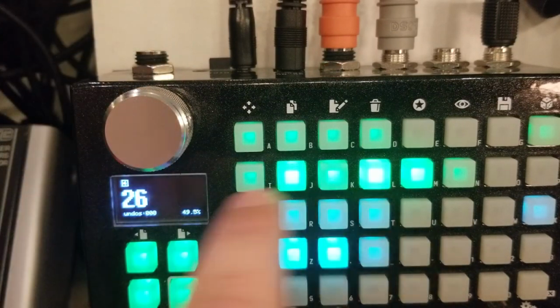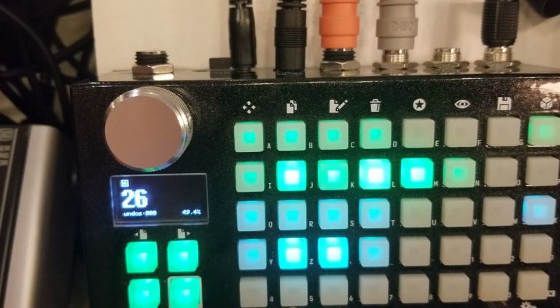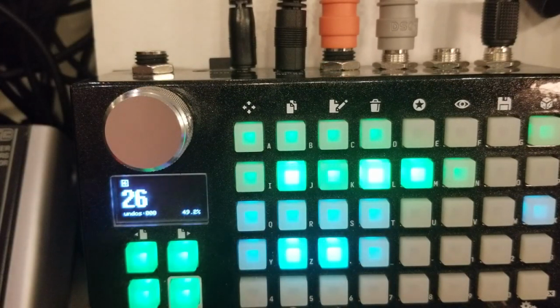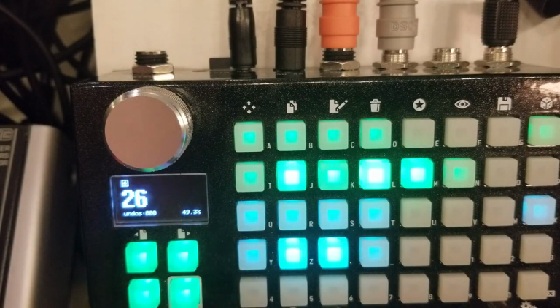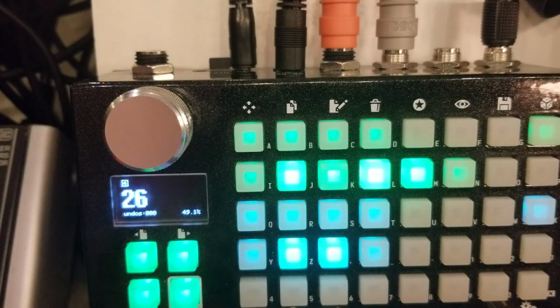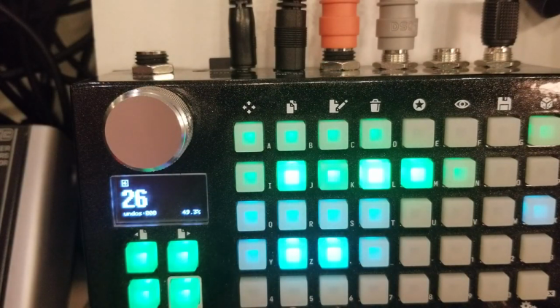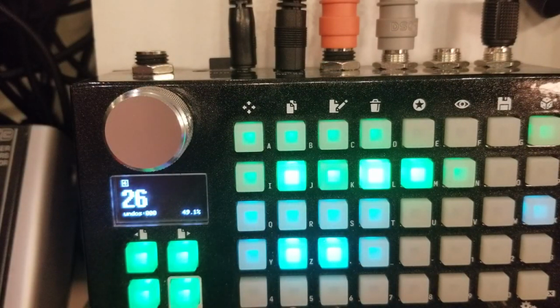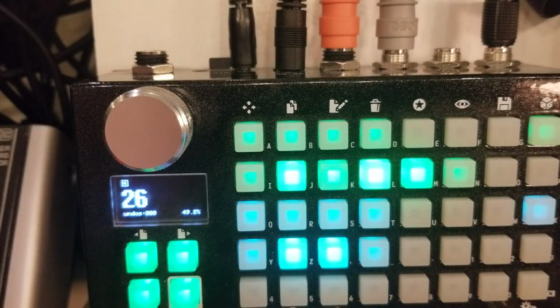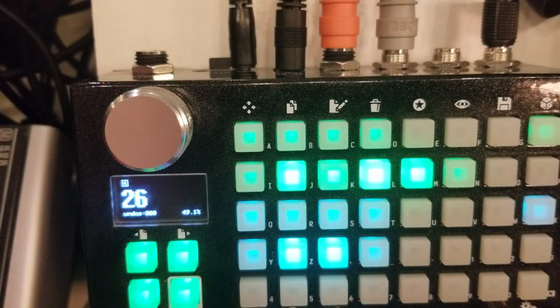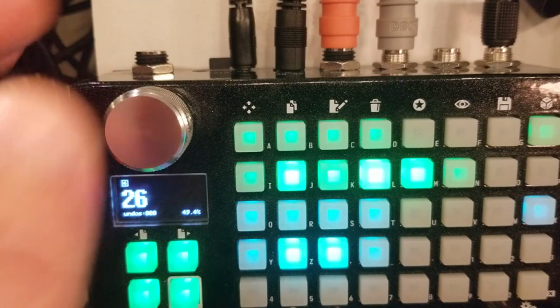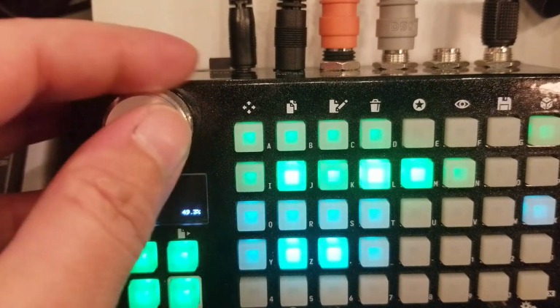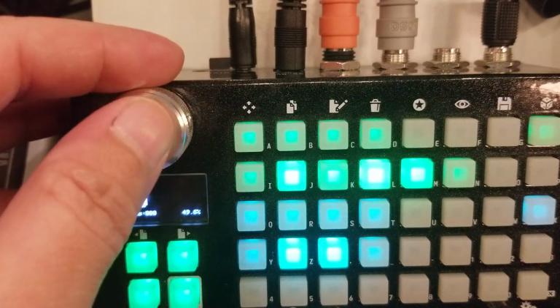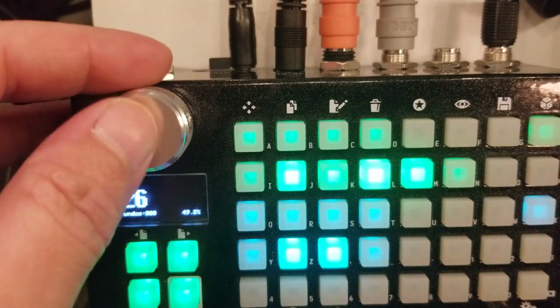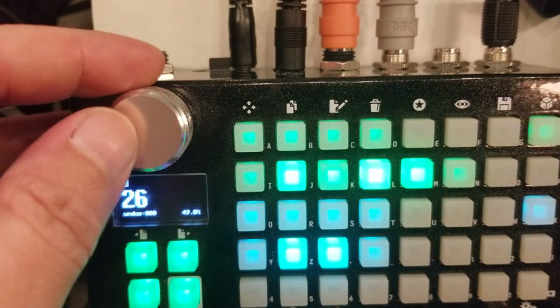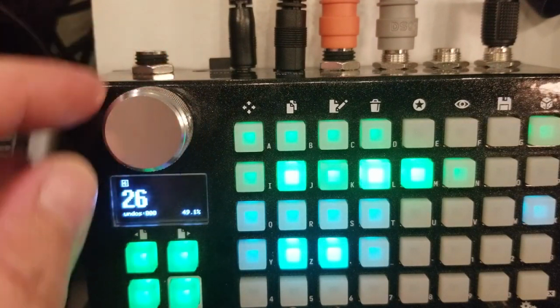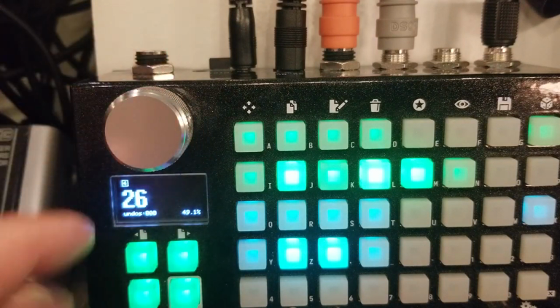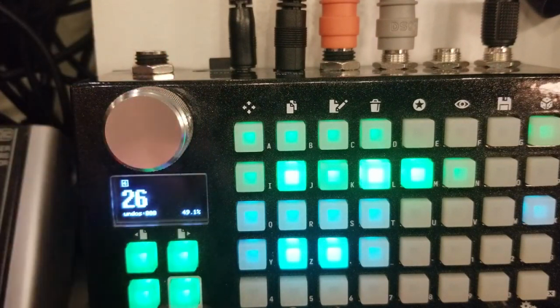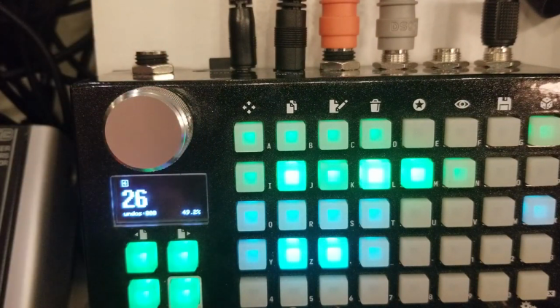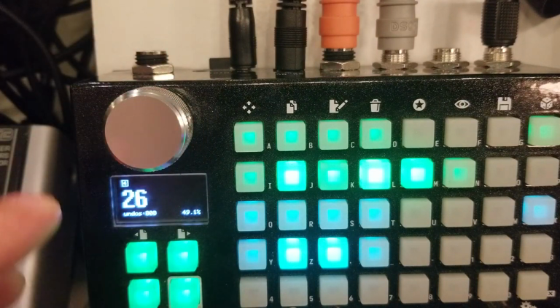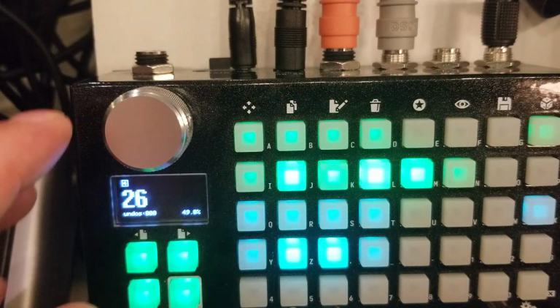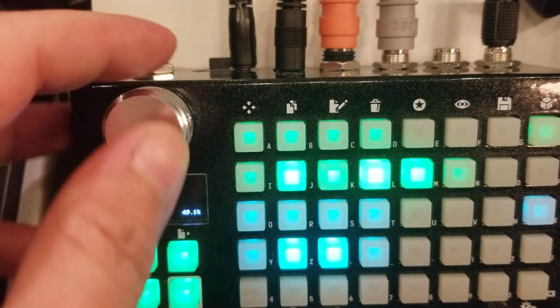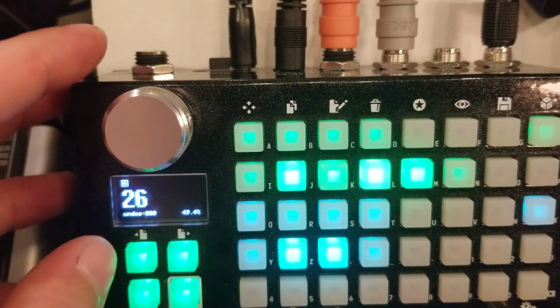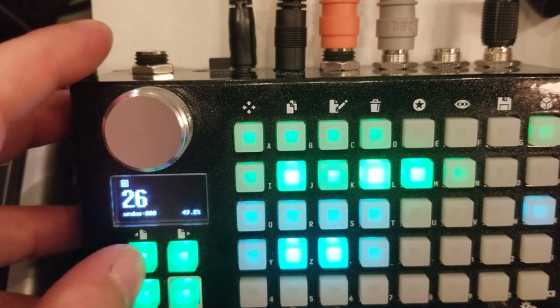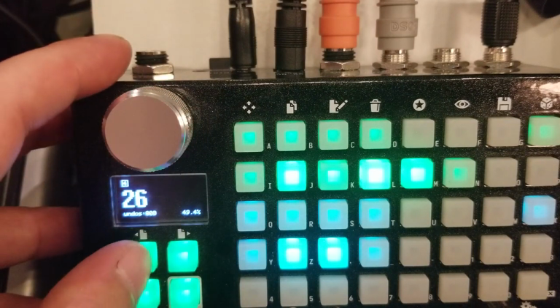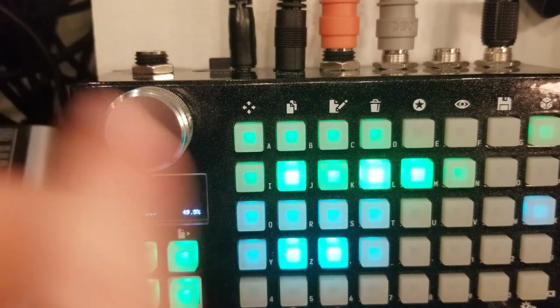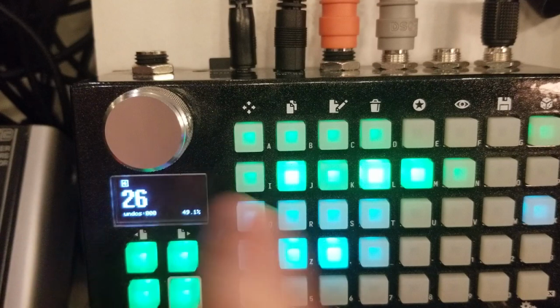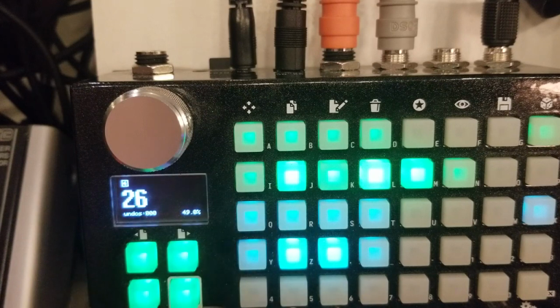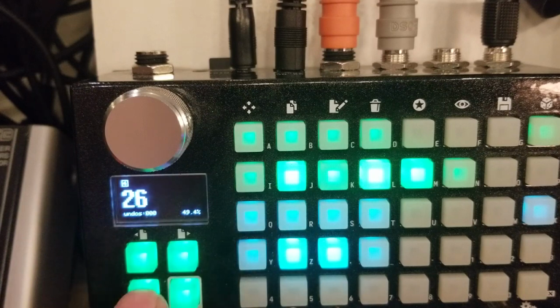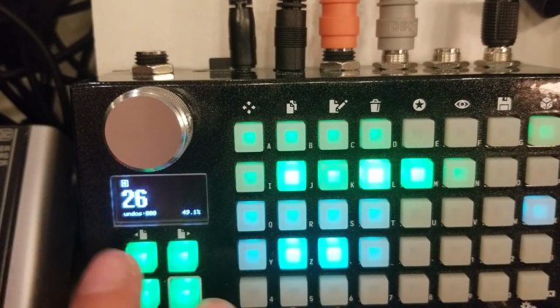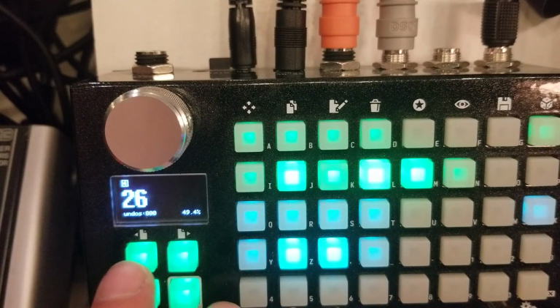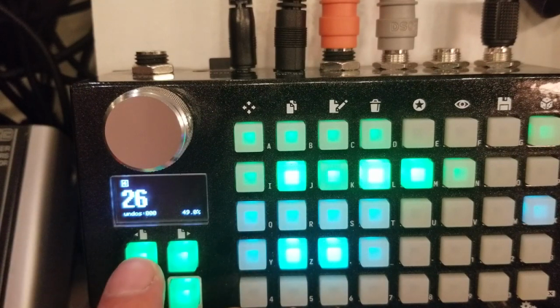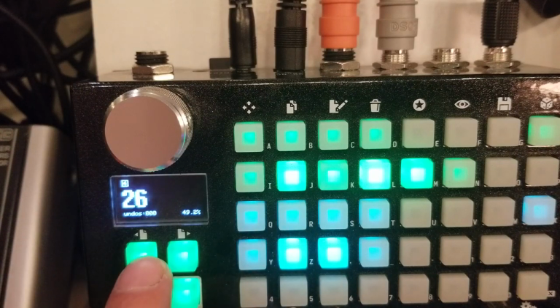You guys can put anything — it doesn't matter. You can test out what's best for you. I'm just showing how to patch all those effects together.